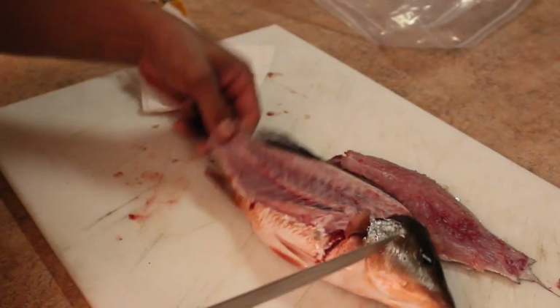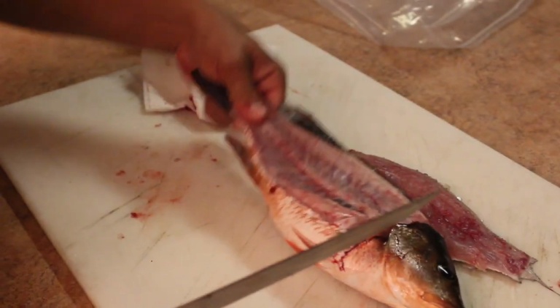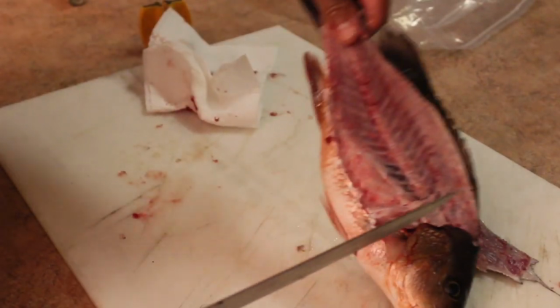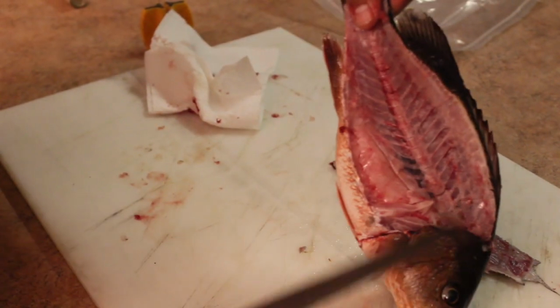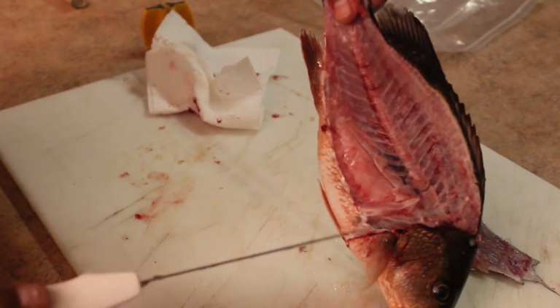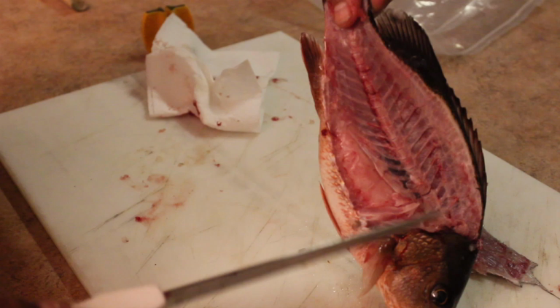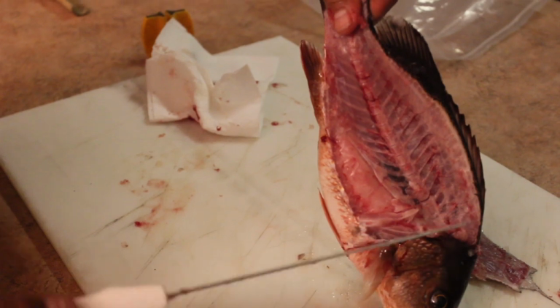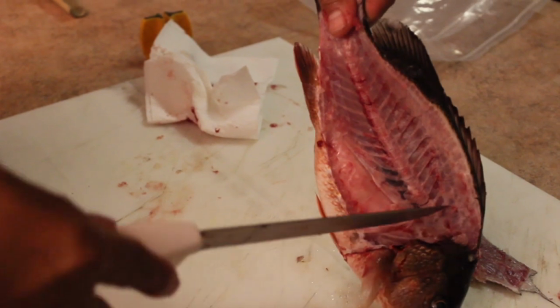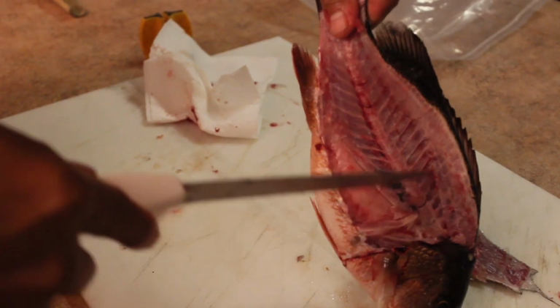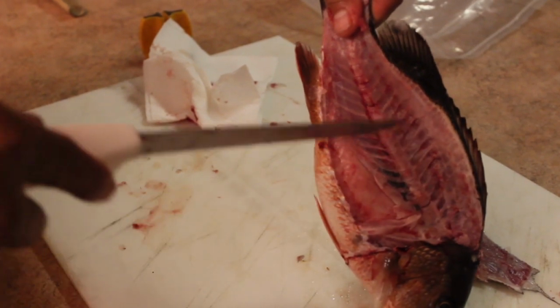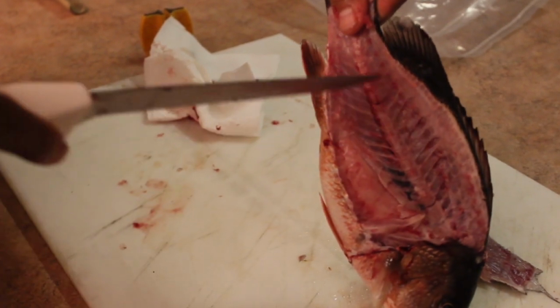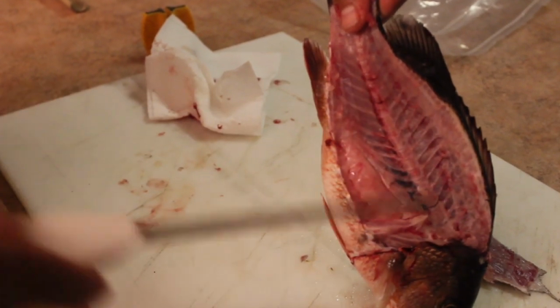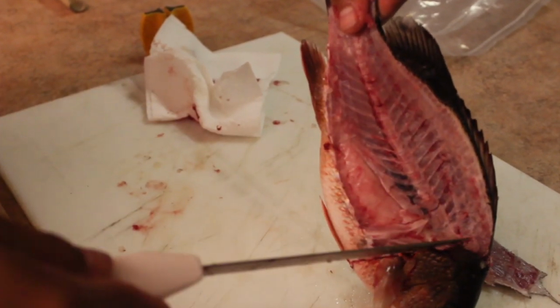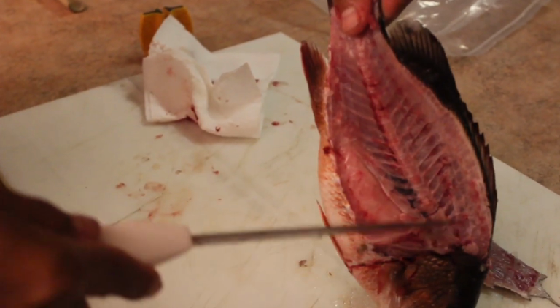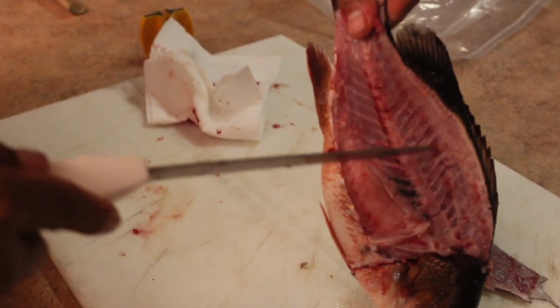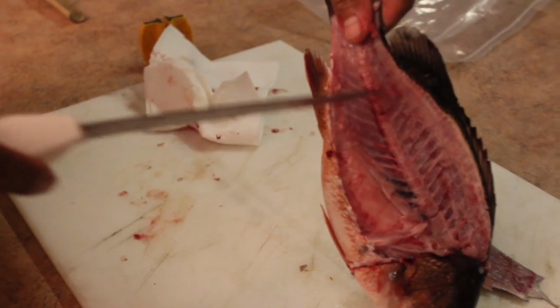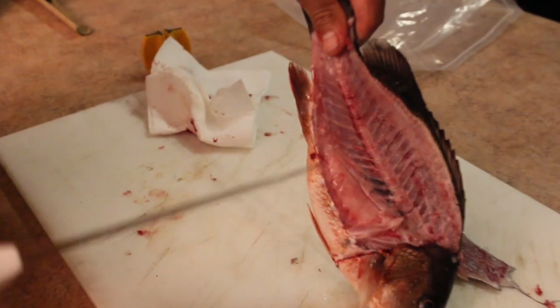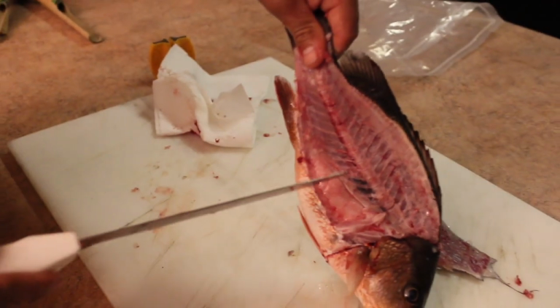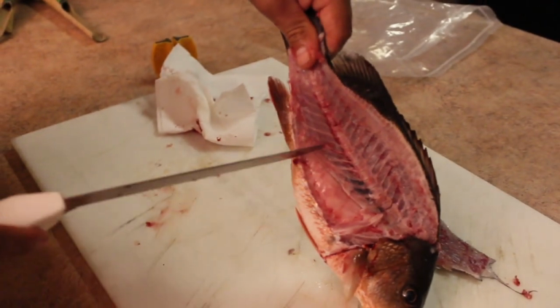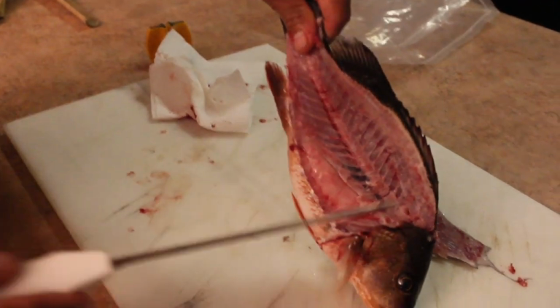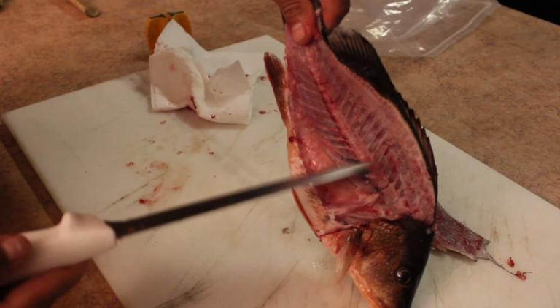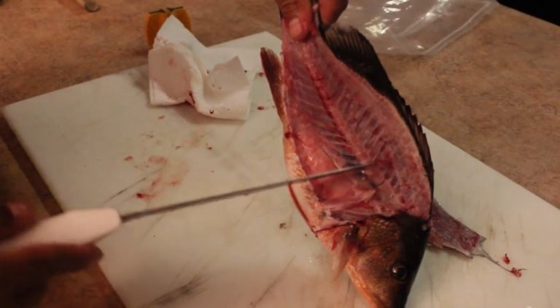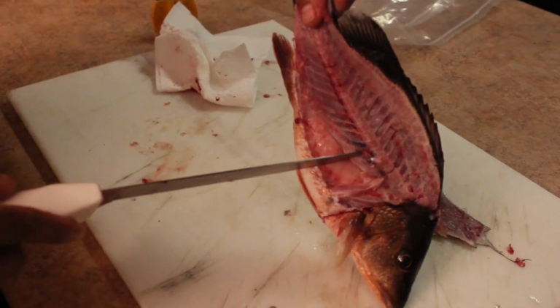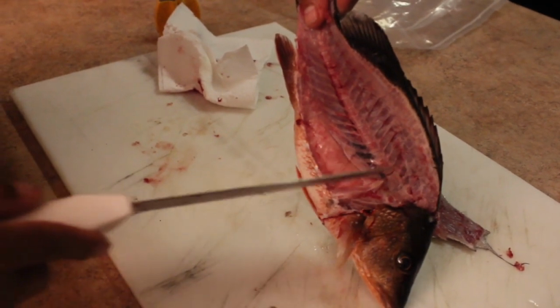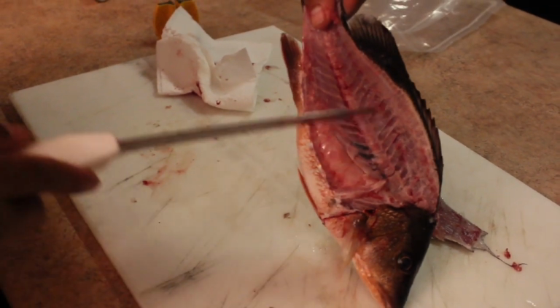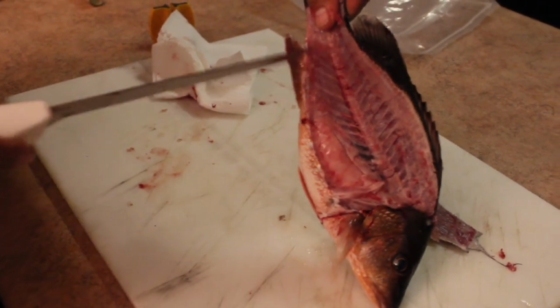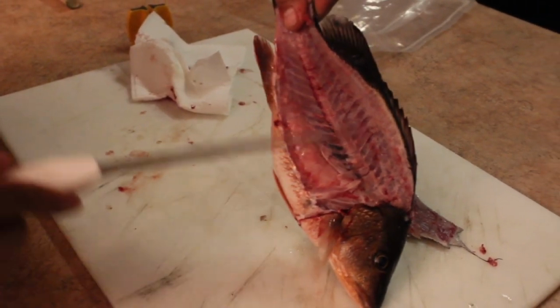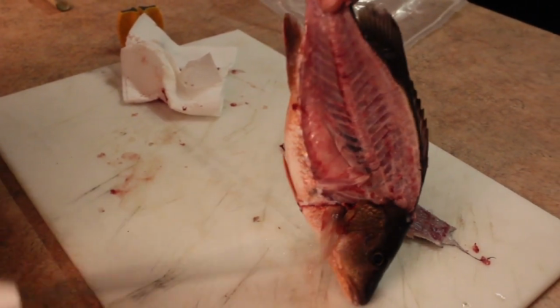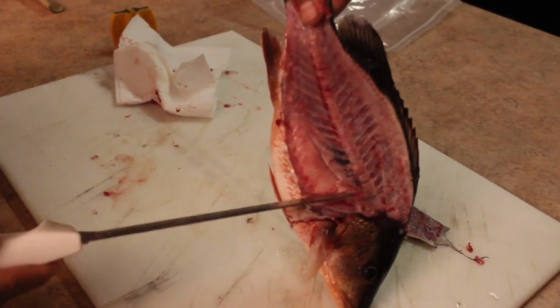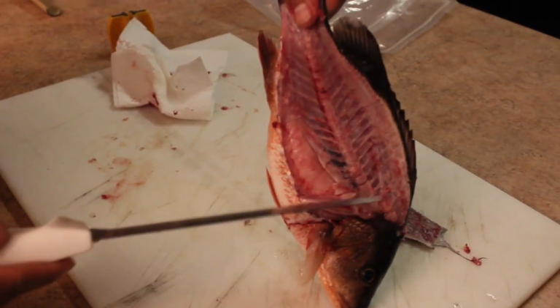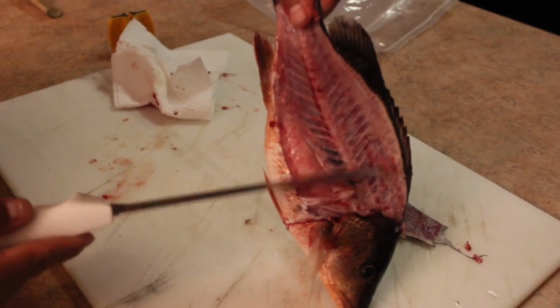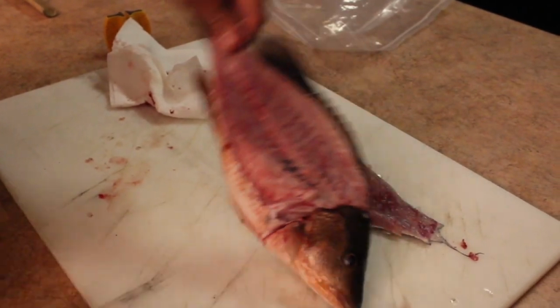Now, take a look here. You take your knife — you hear that? That means there's hardly any meat left on. All you see is his backbone. That's how you know you got a good fillet.